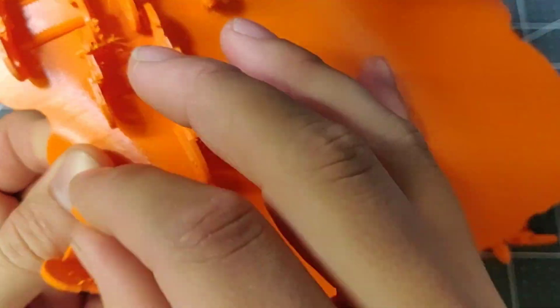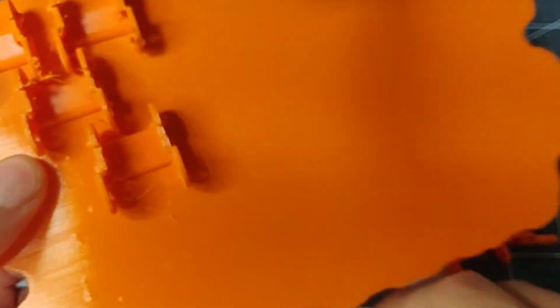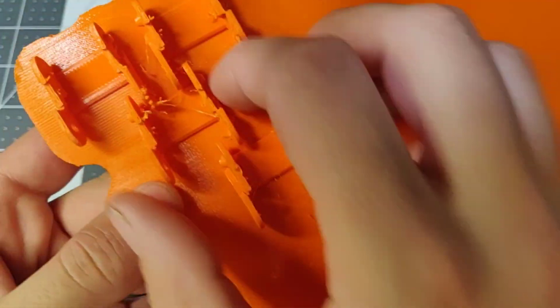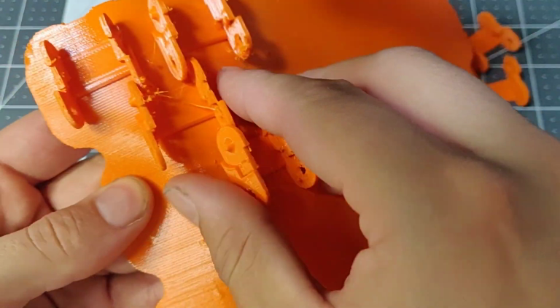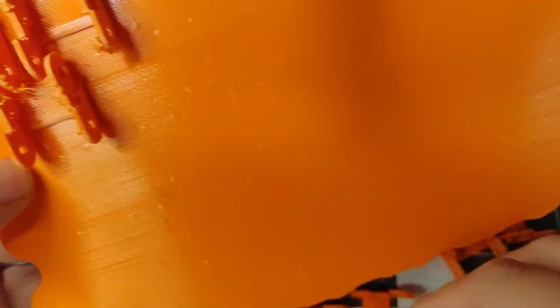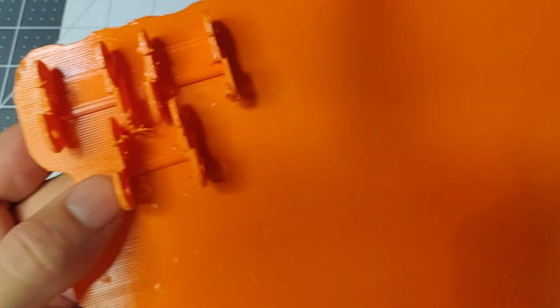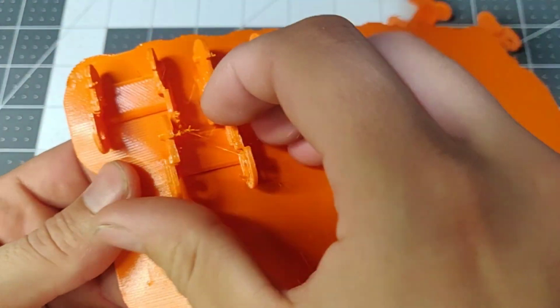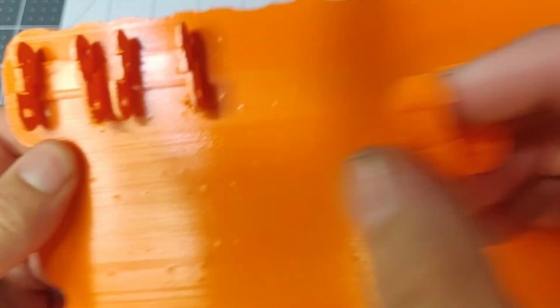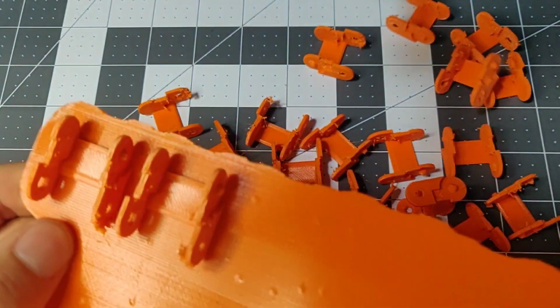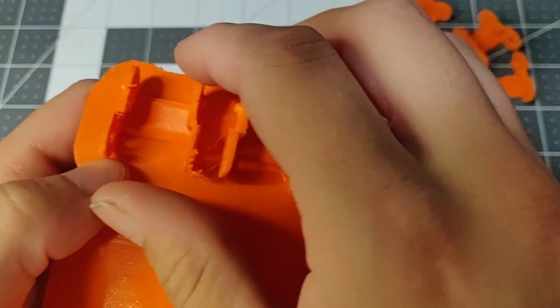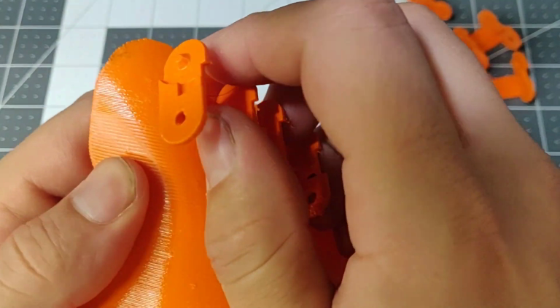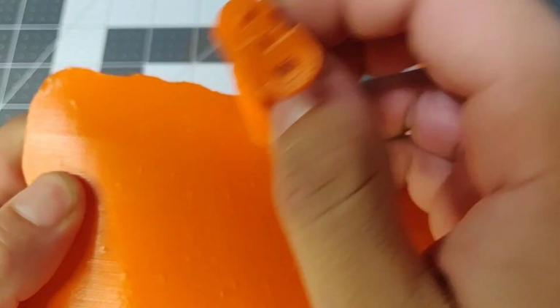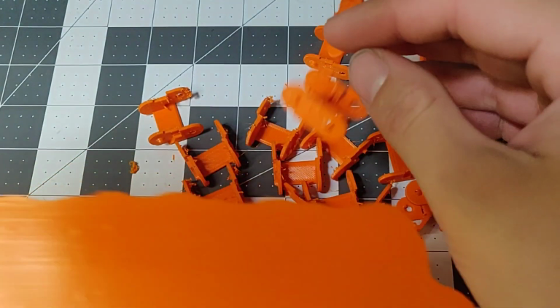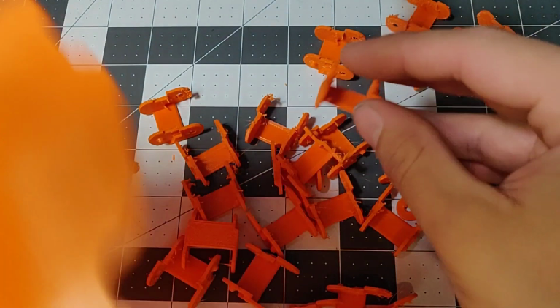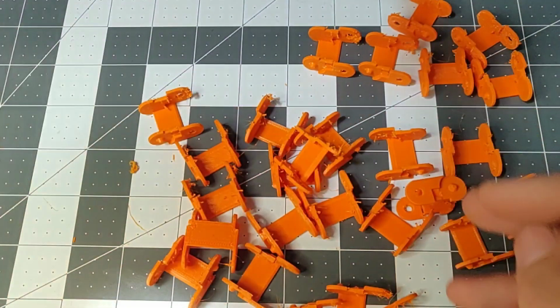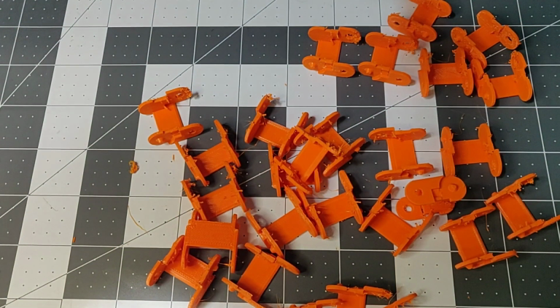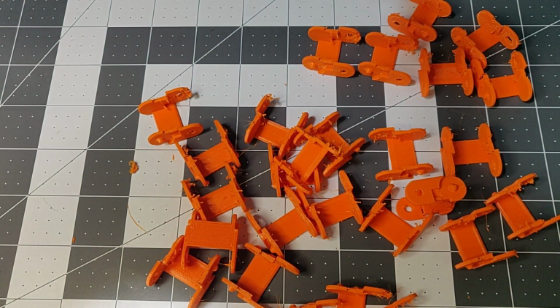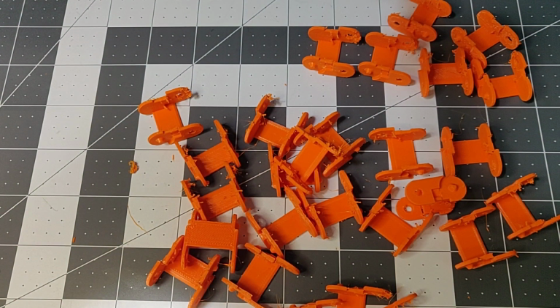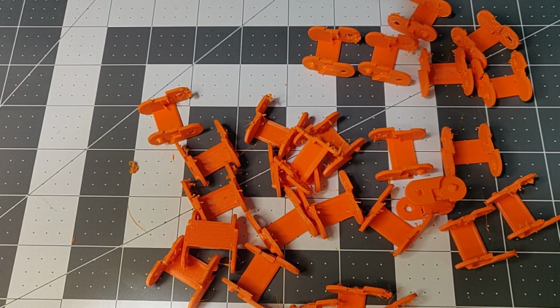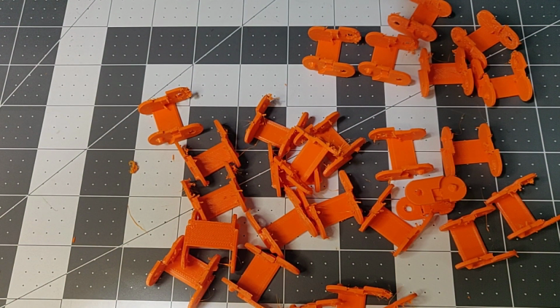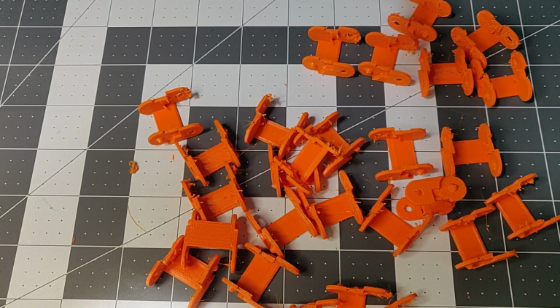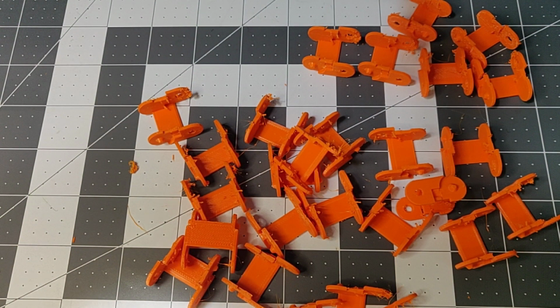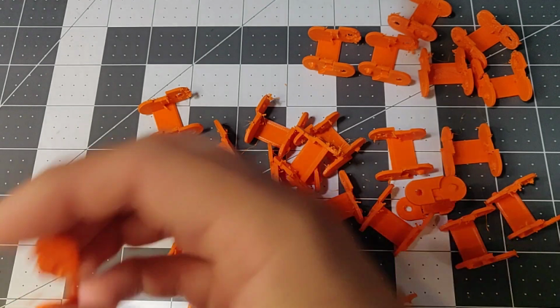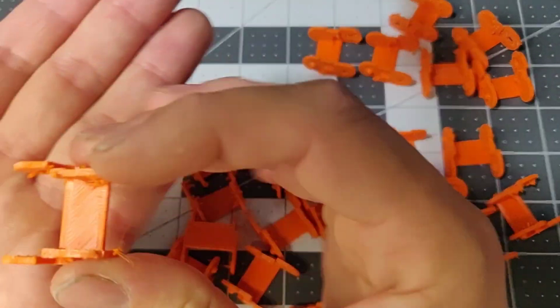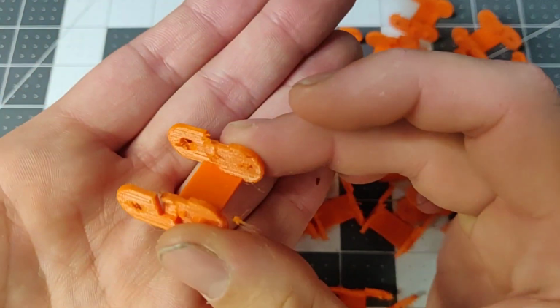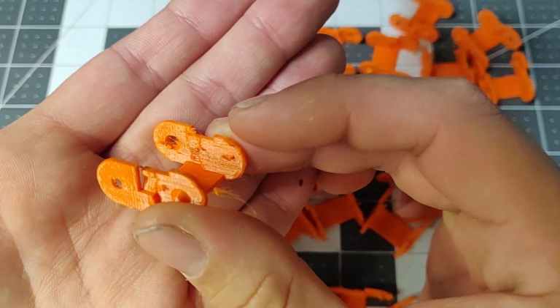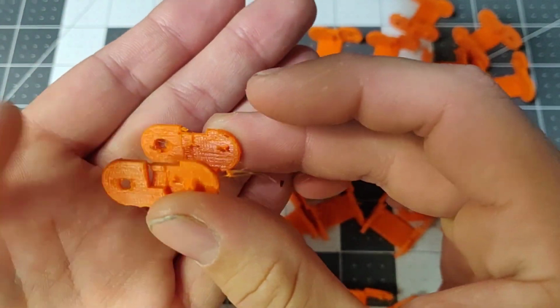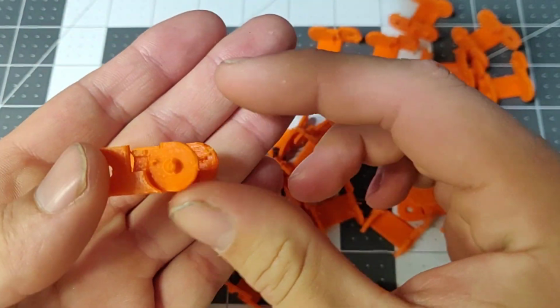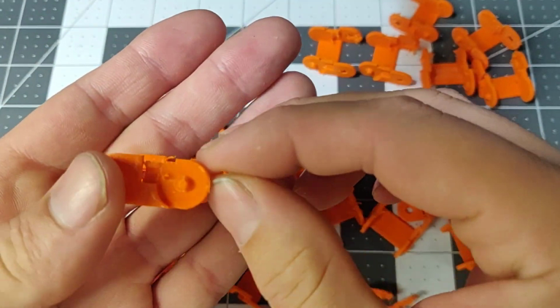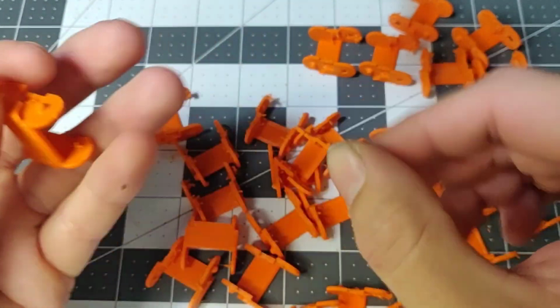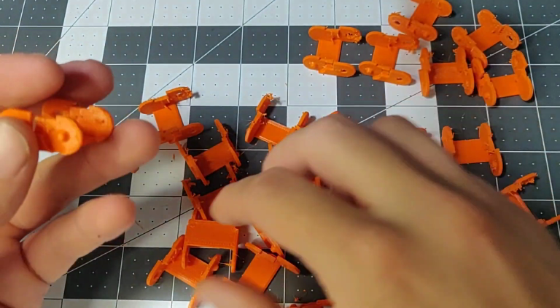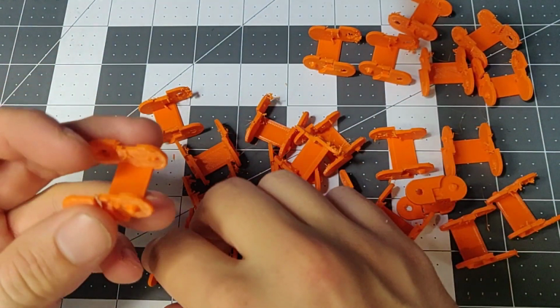The material is PETT, and these strings will come off soon.